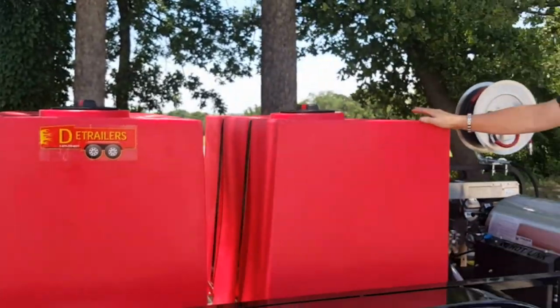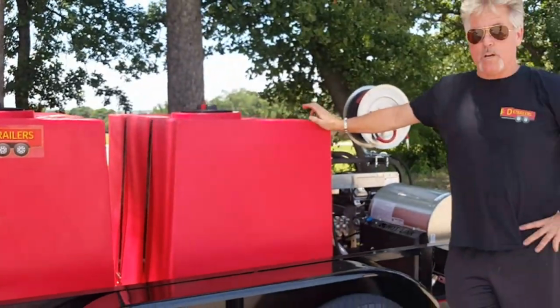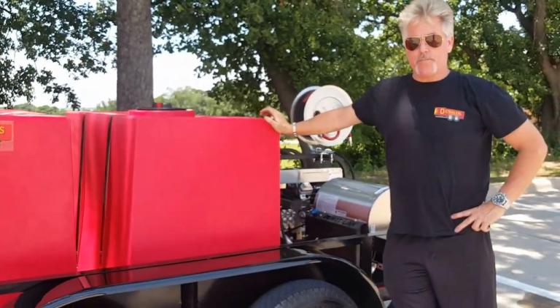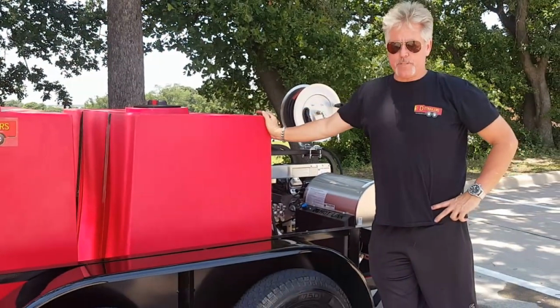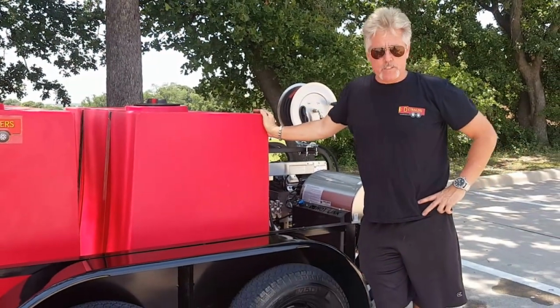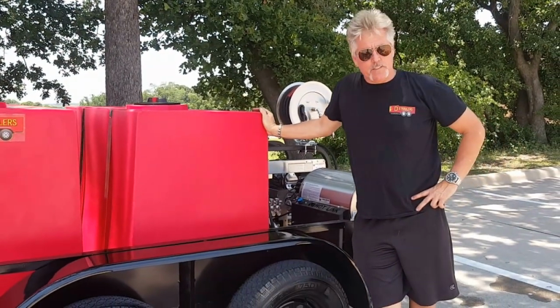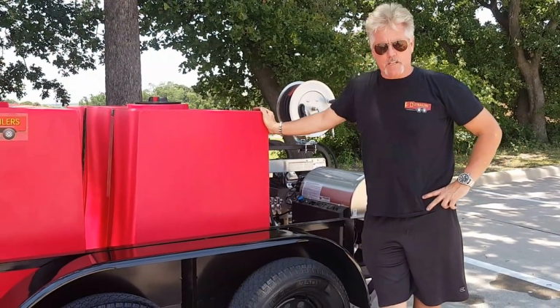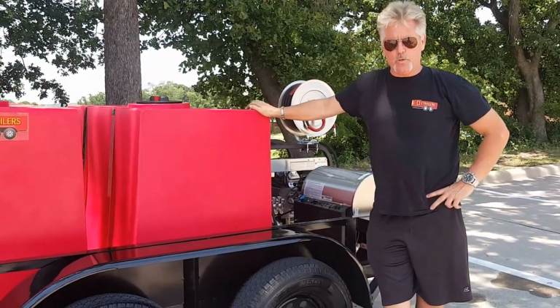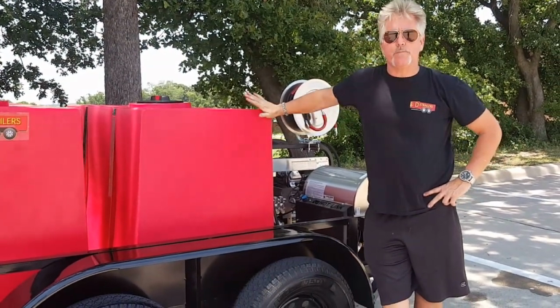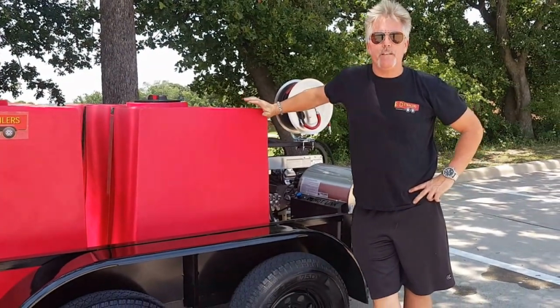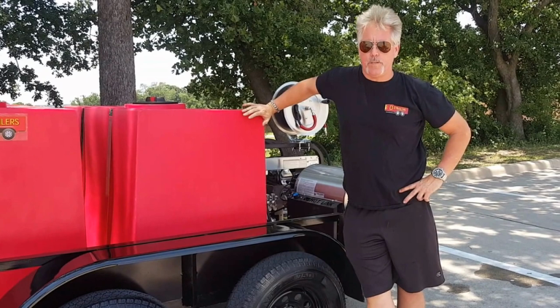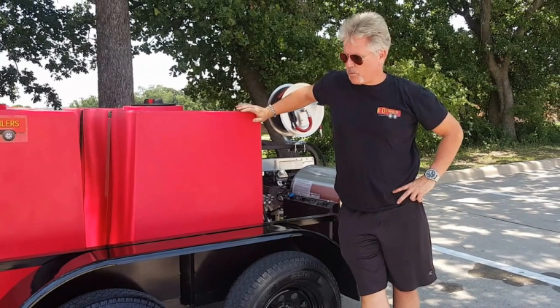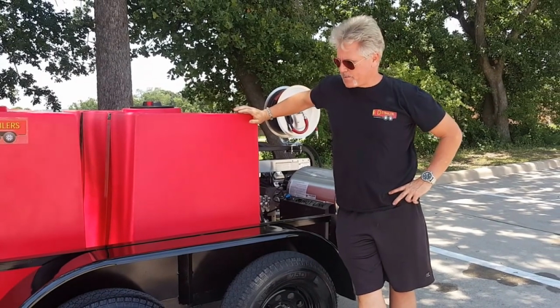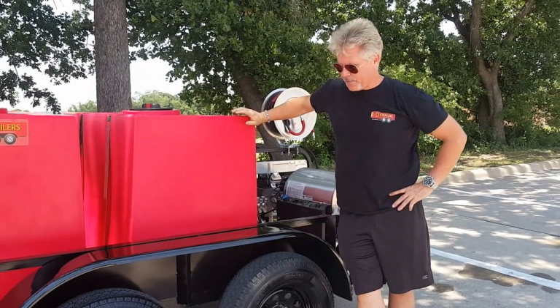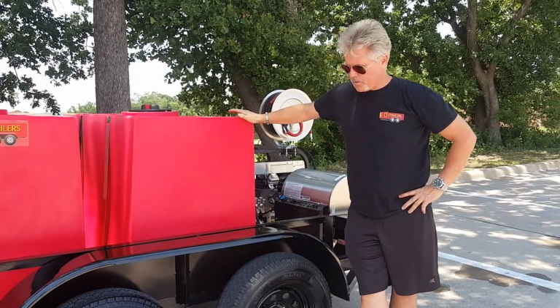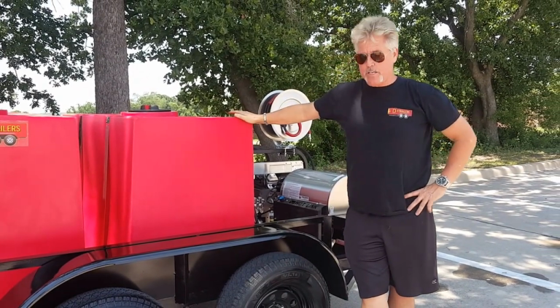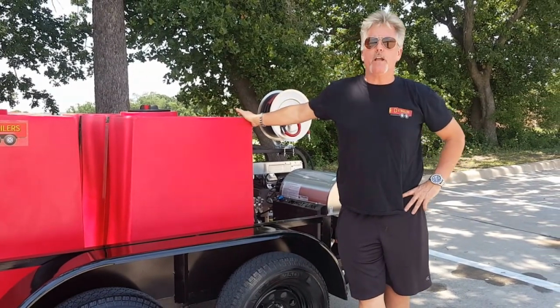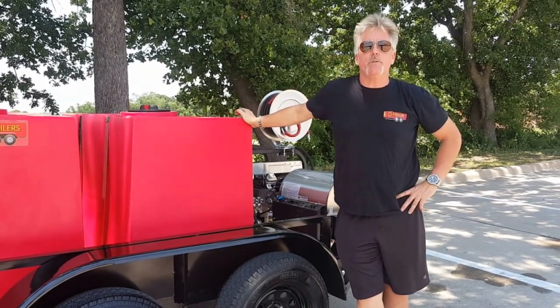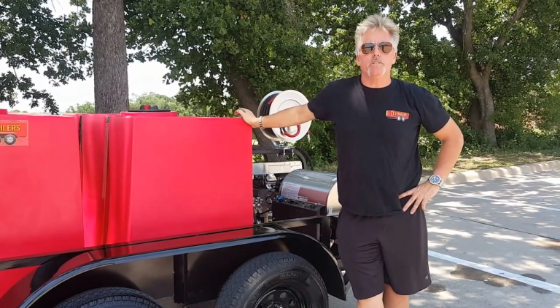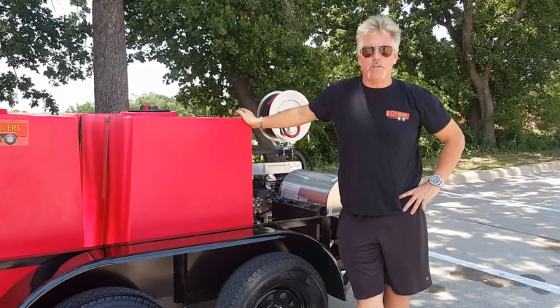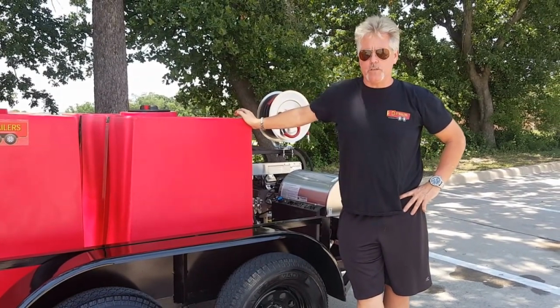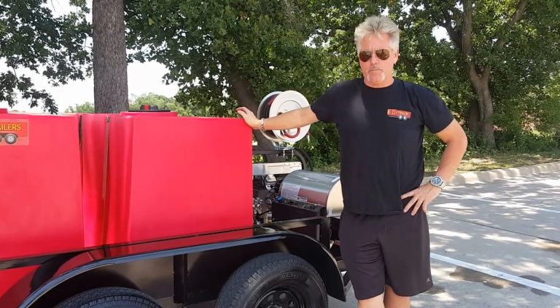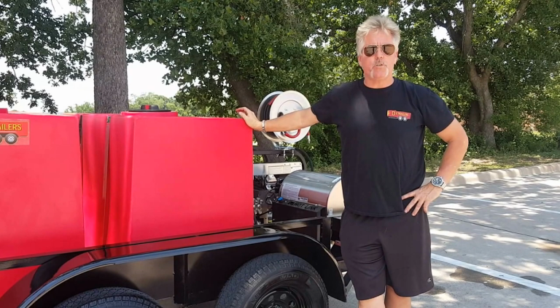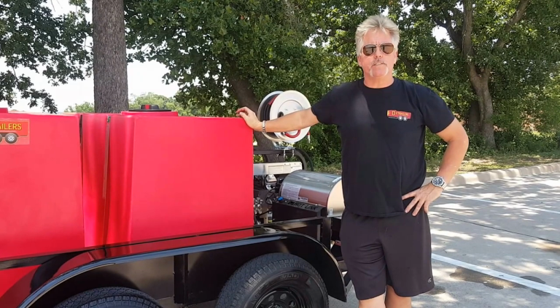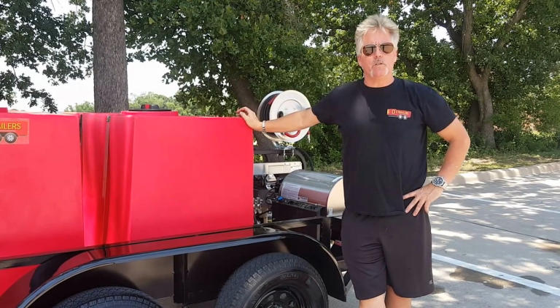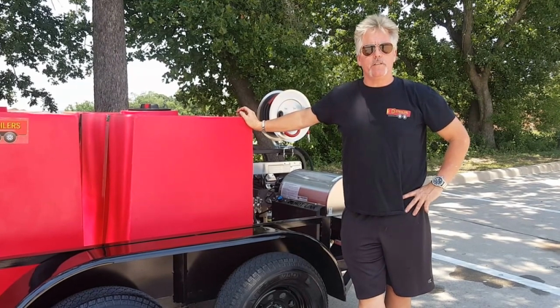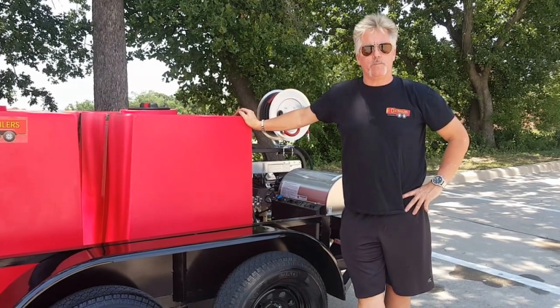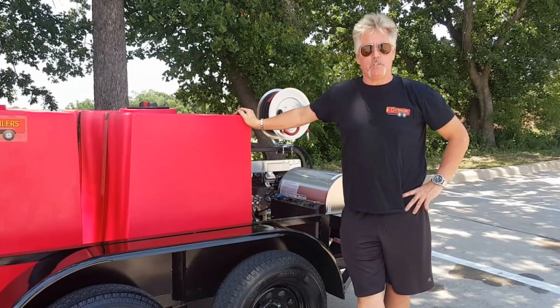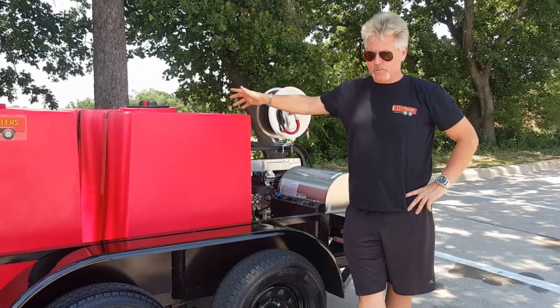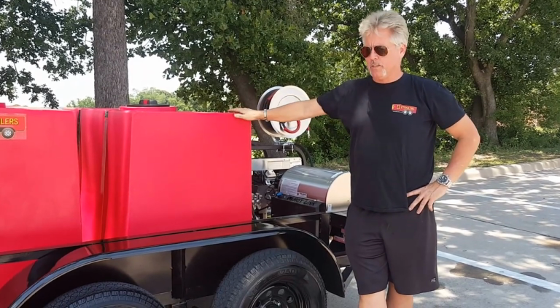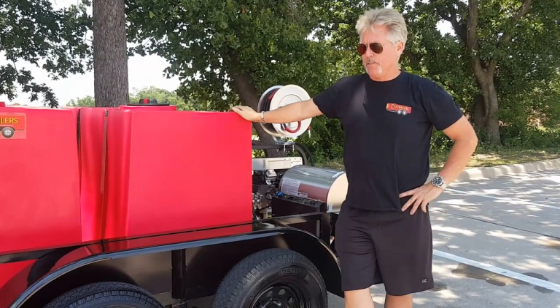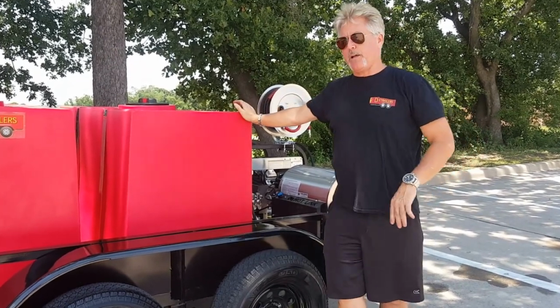Hey everyone, it's Jeff again from D Trailers. This is another unit we just completed. We've been doing so many units lately that I don't do videos for every unit, but I just do the units that are a little bit different, a little bit special — and this one is special.